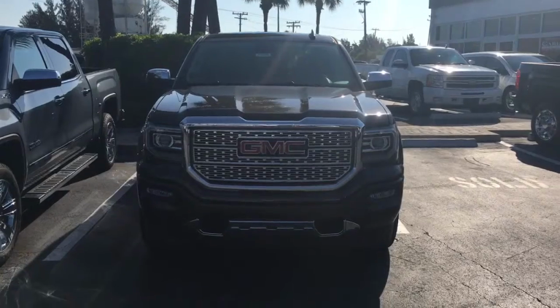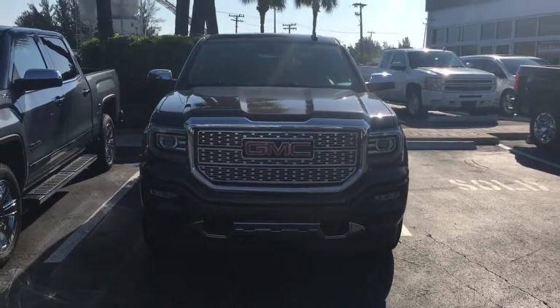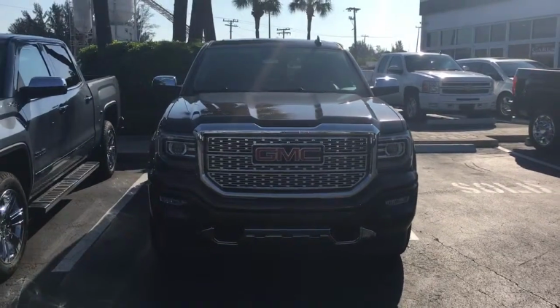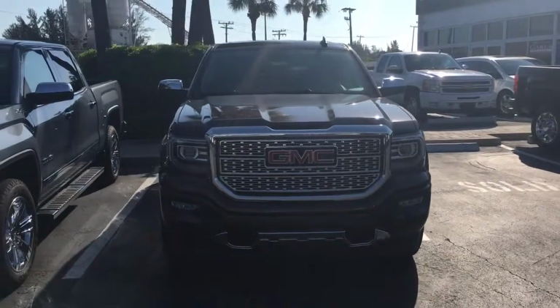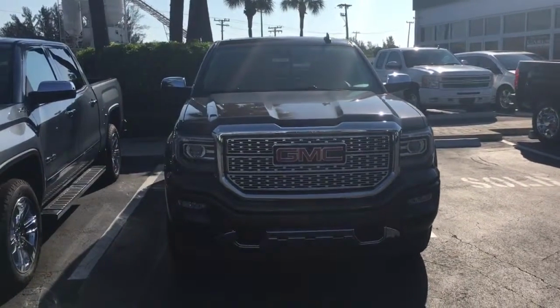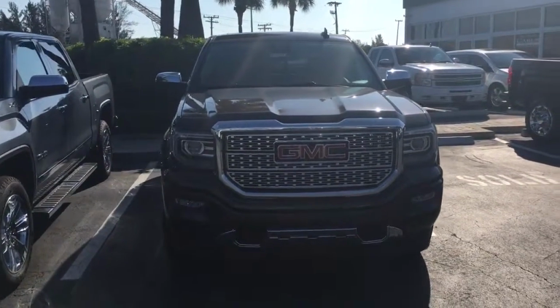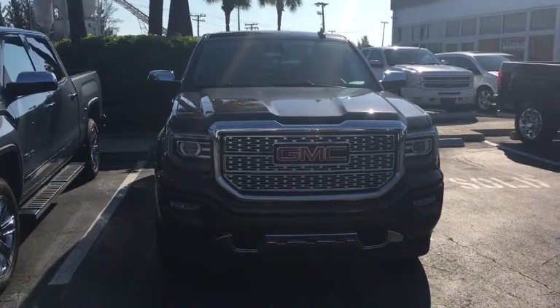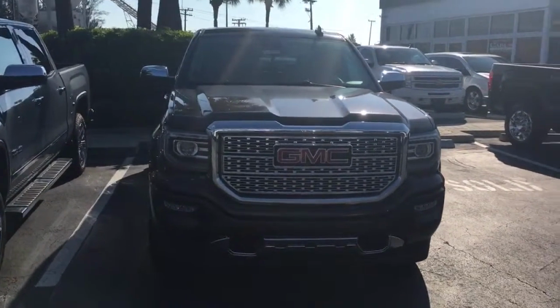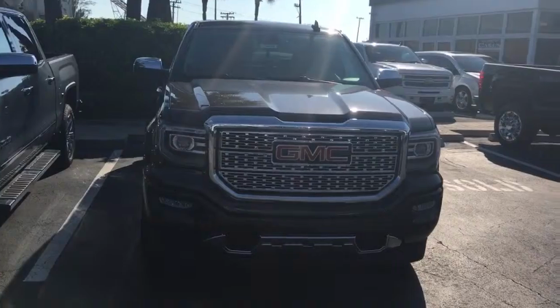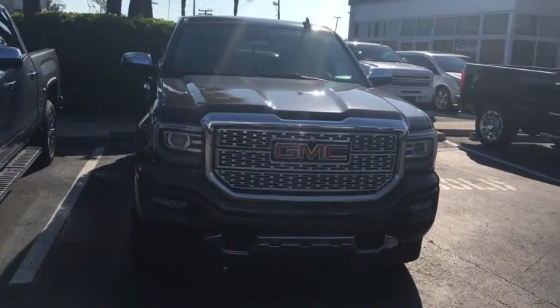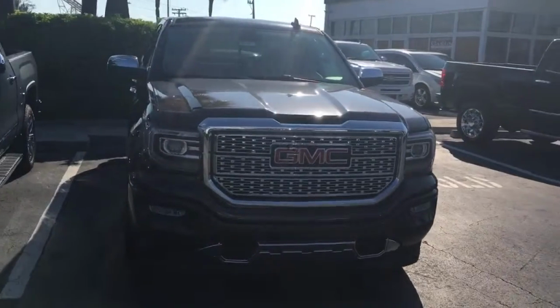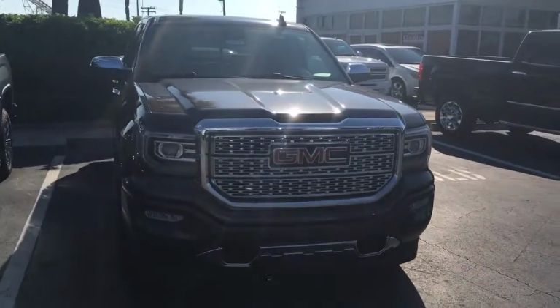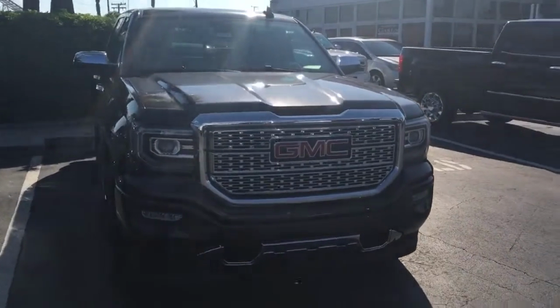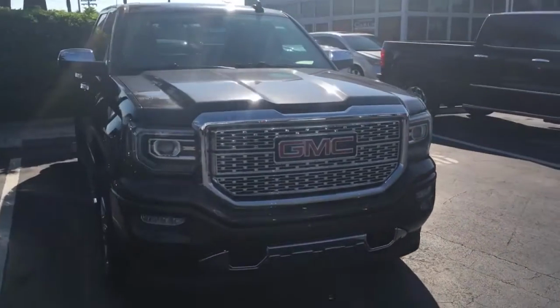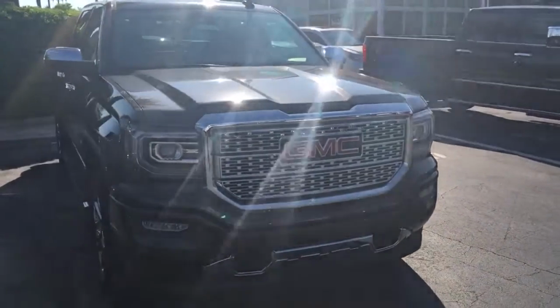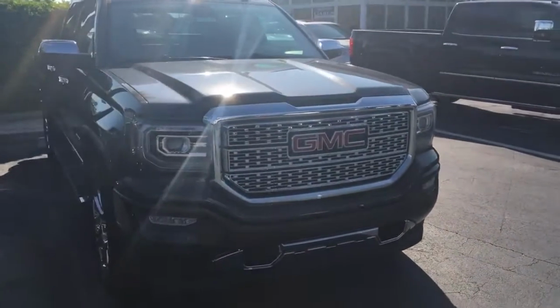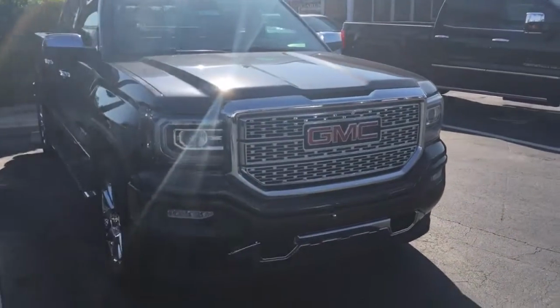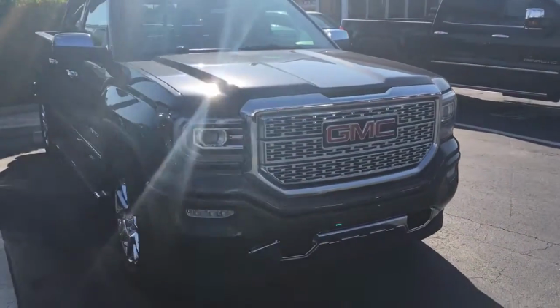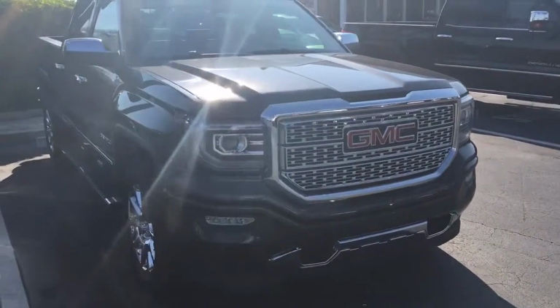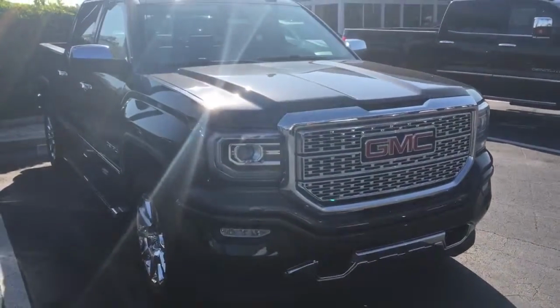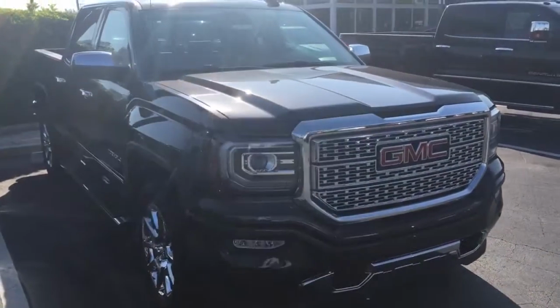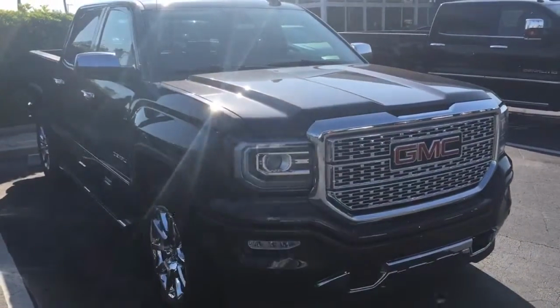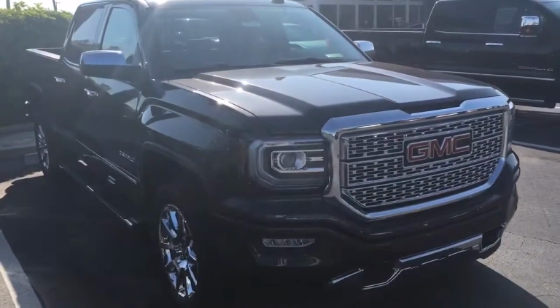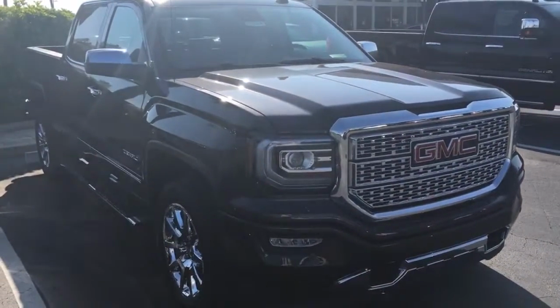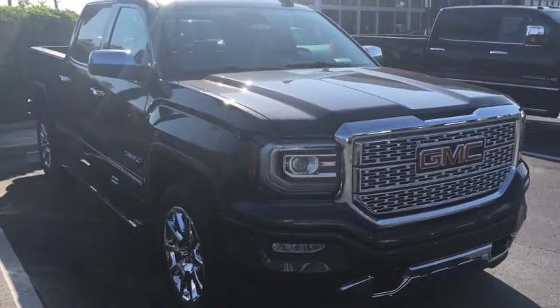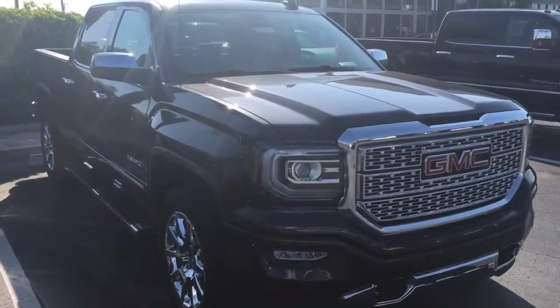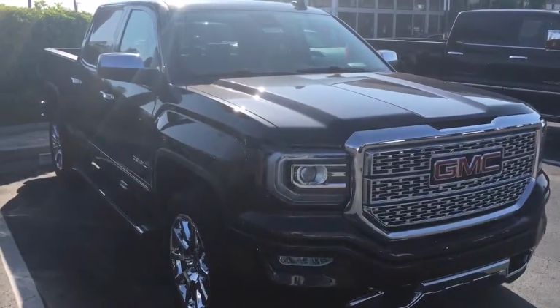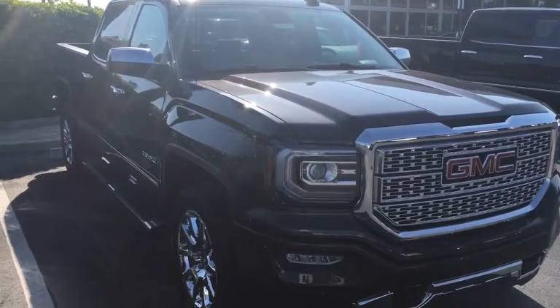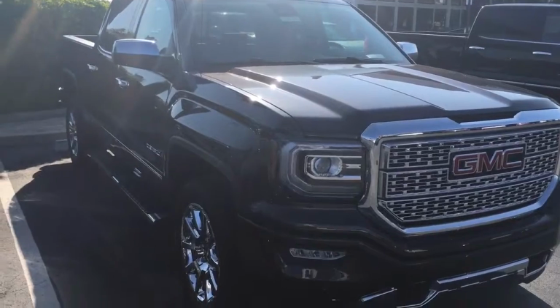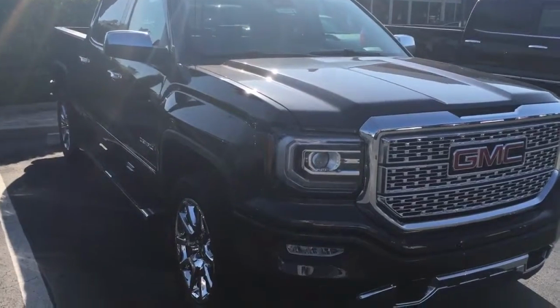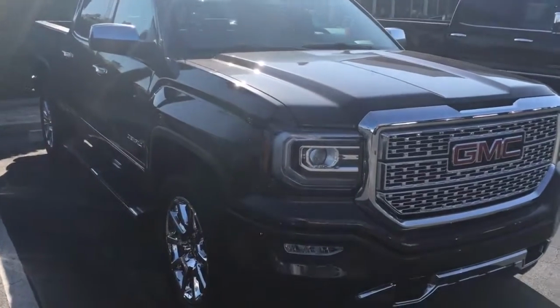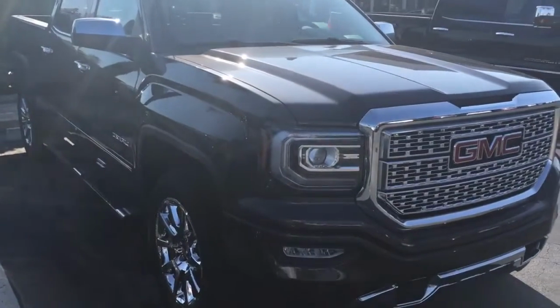Hello, my name is John D. from Carlsbad GMC. I just want to shoot you a real quick video of our 2016 GMC Sierra Denali 4x4.